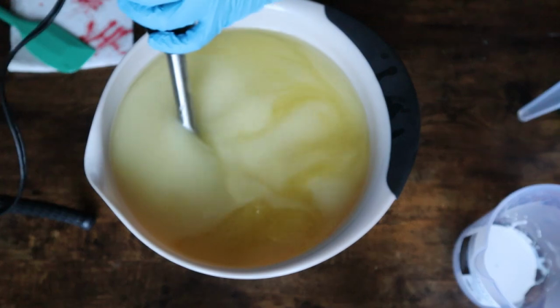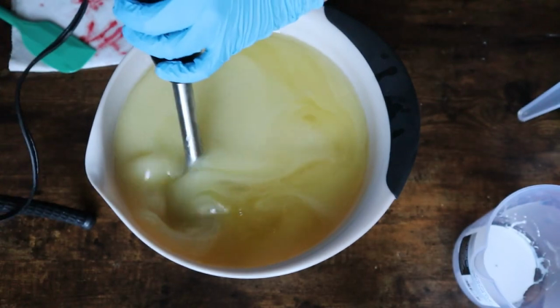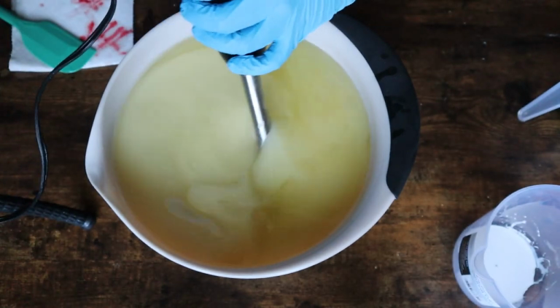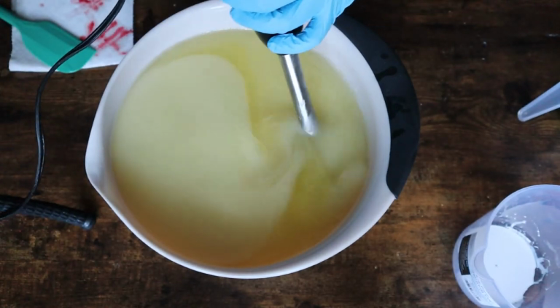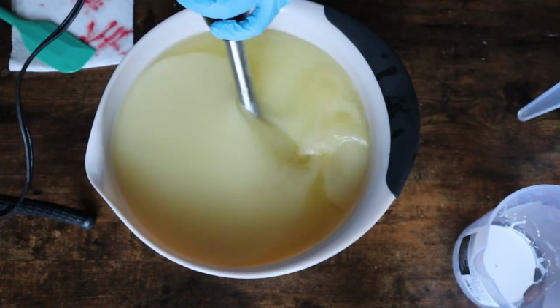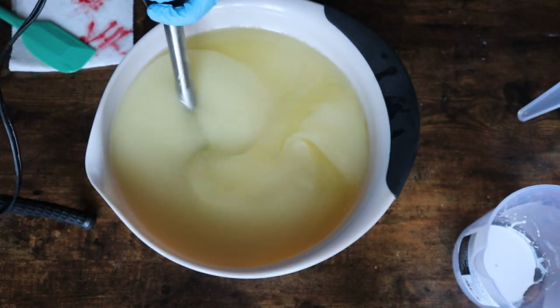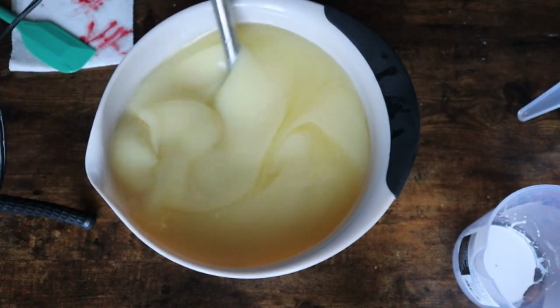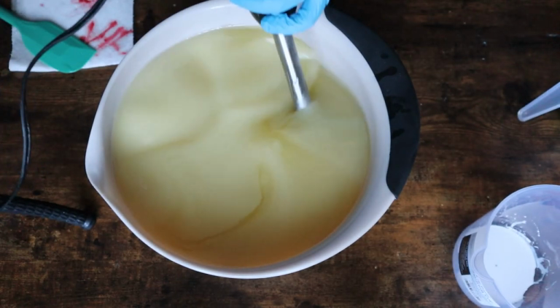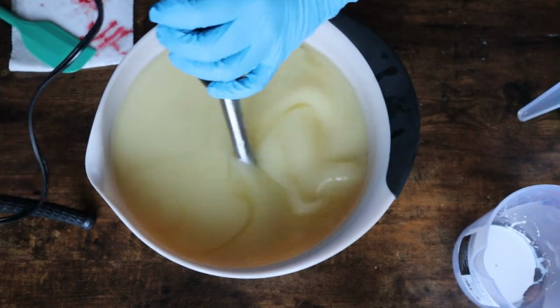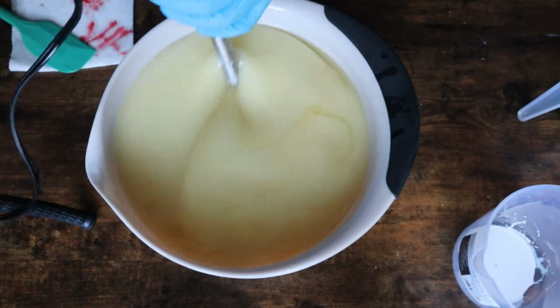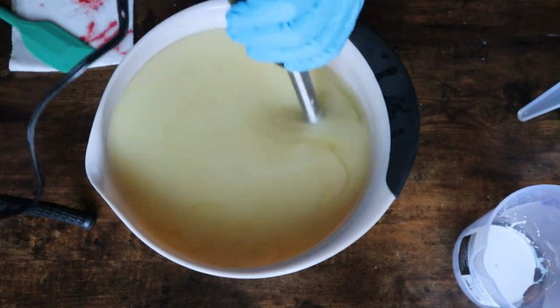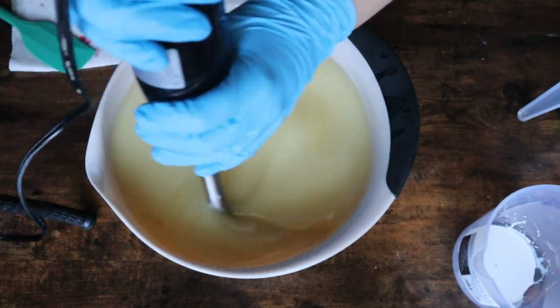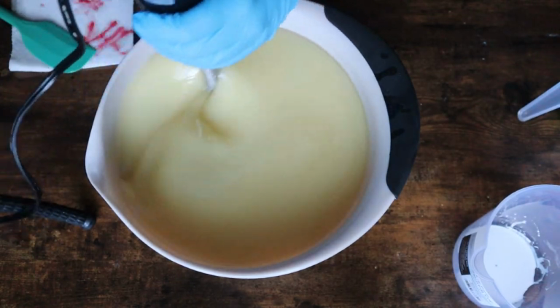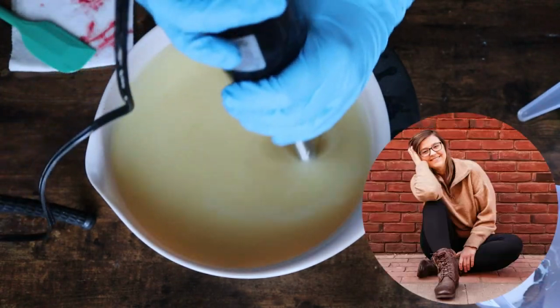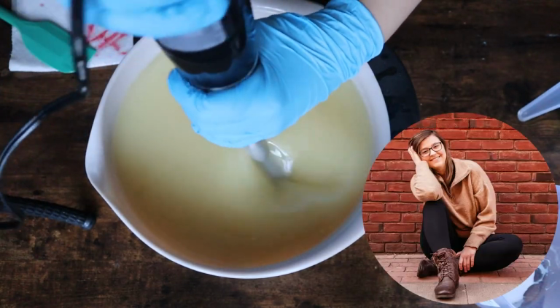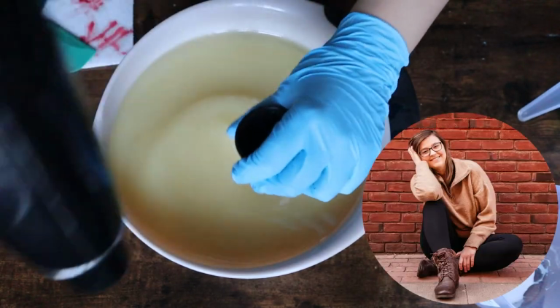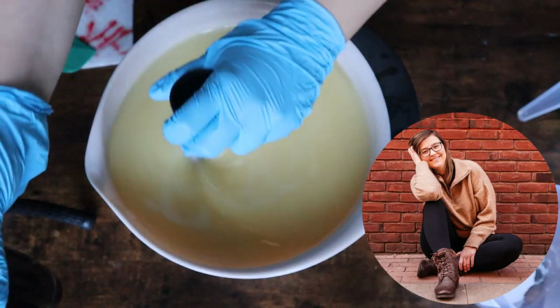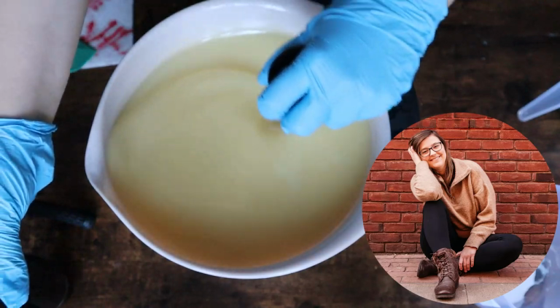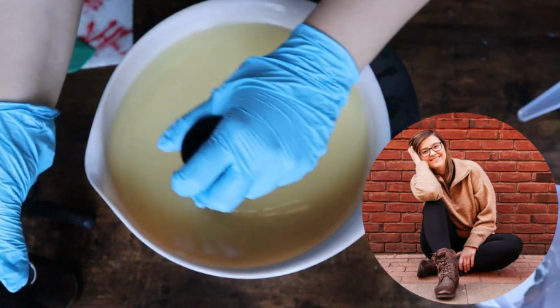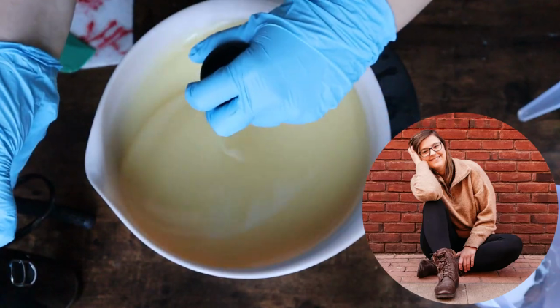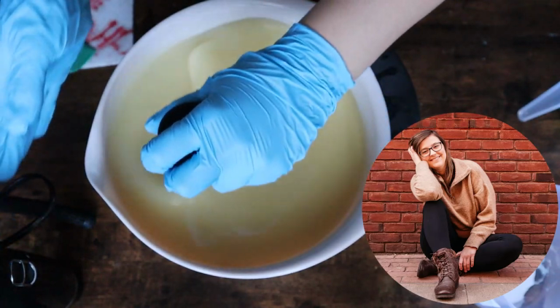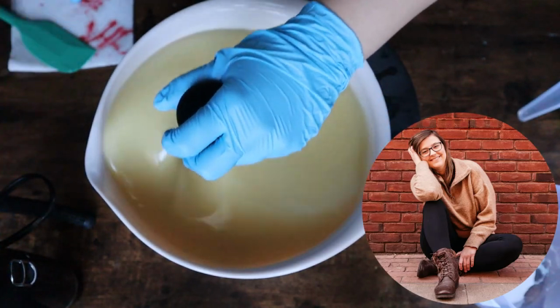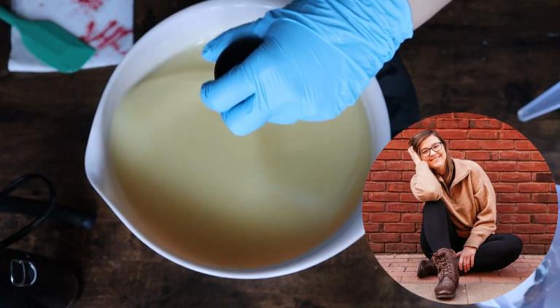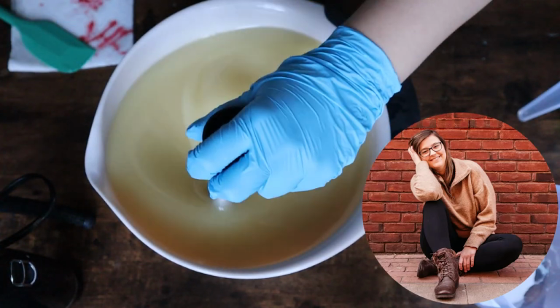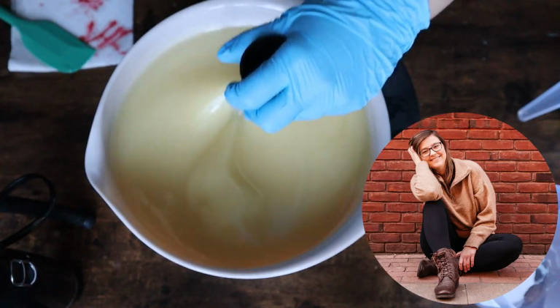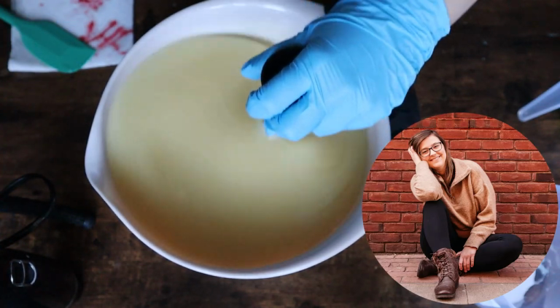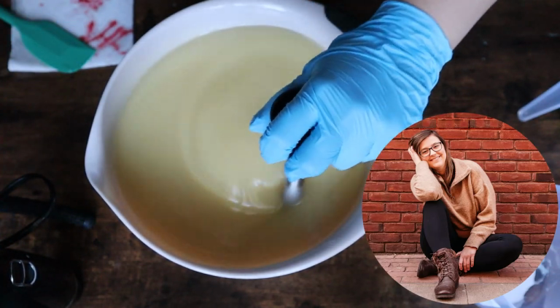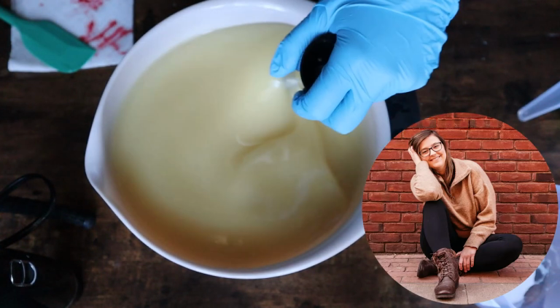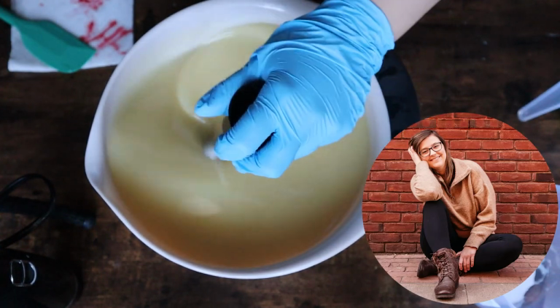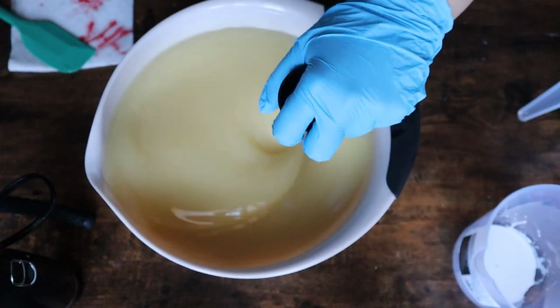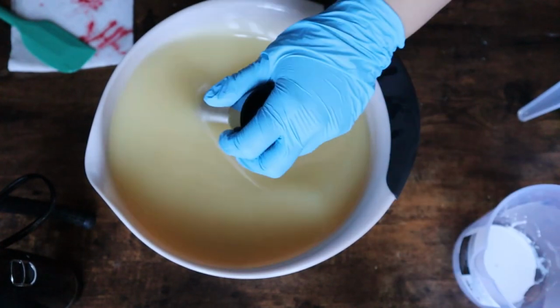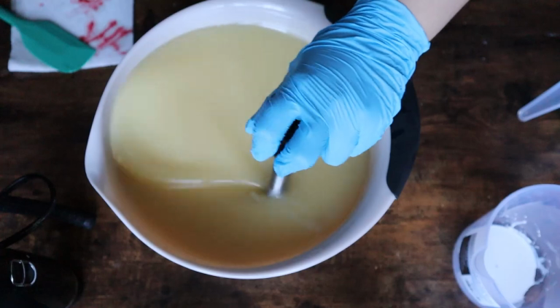Hello, and welcome back to another Mountain View Soap video. My name's Hannah, and today I'm going to be walking you through that layering technique that I talked about in my winter apple soap.